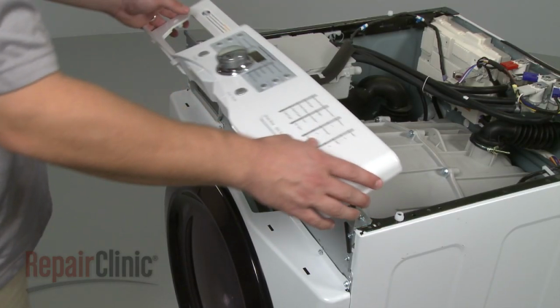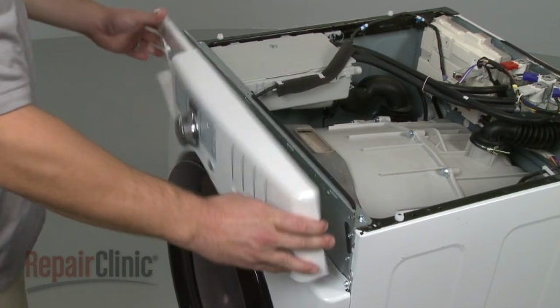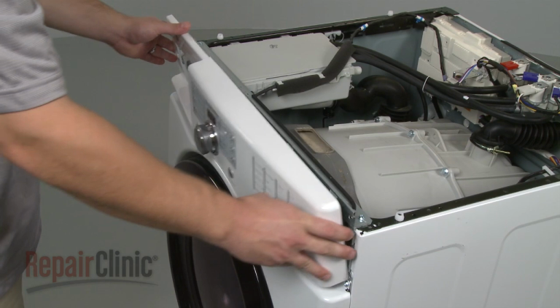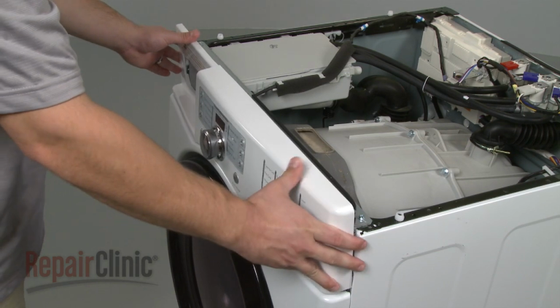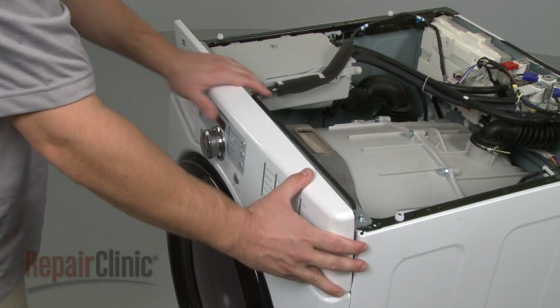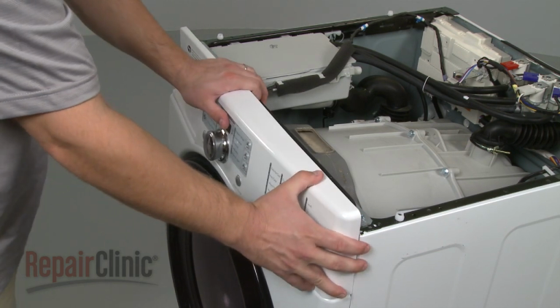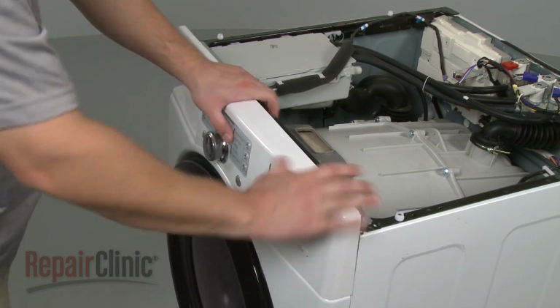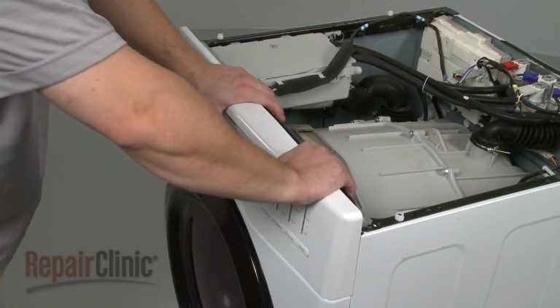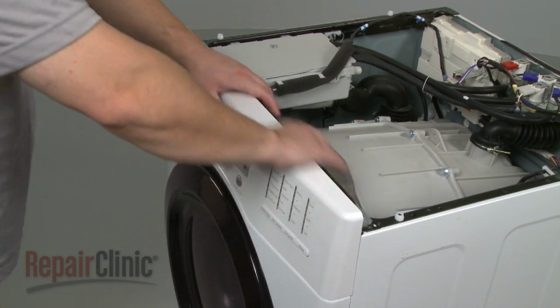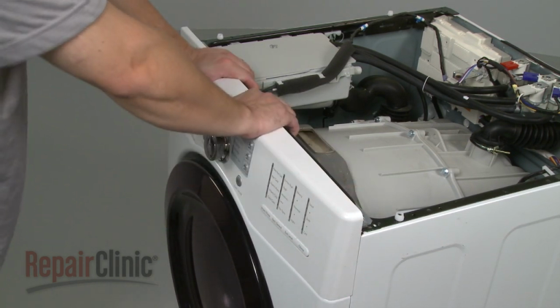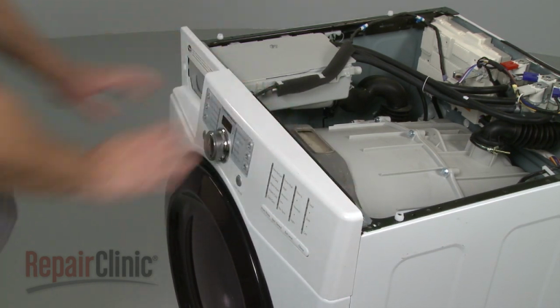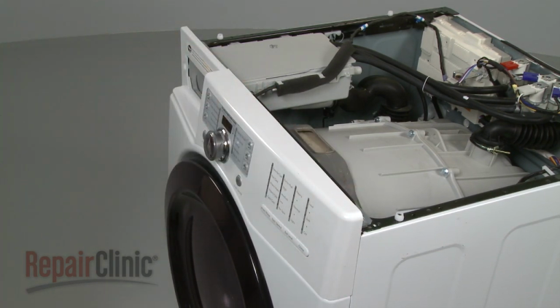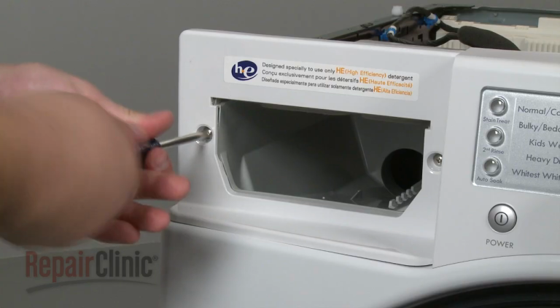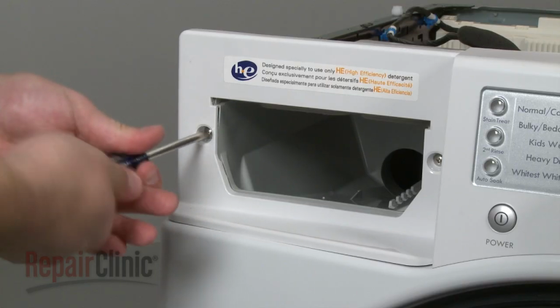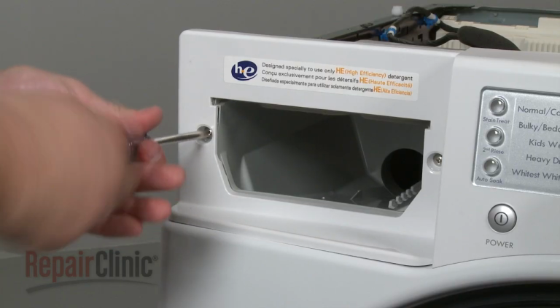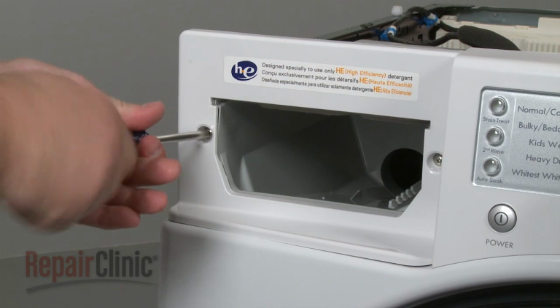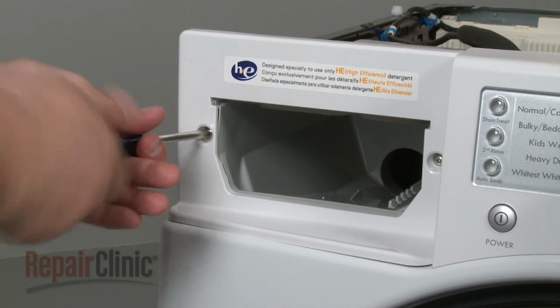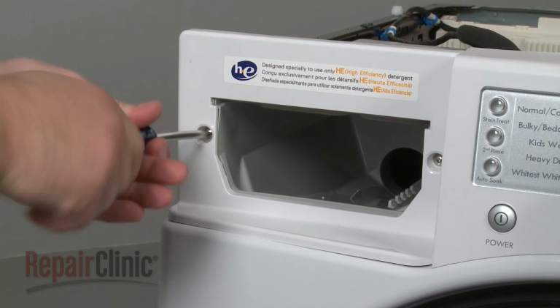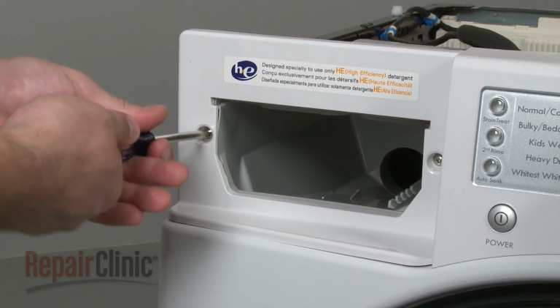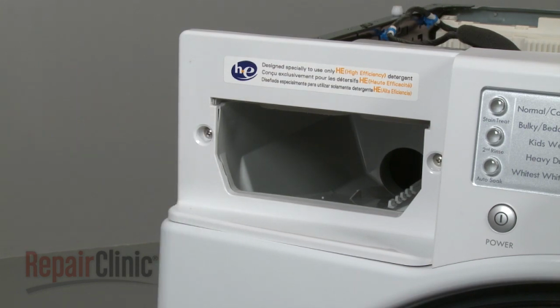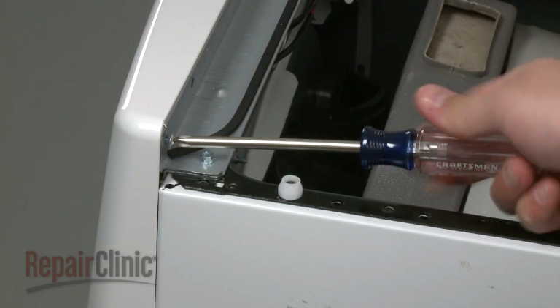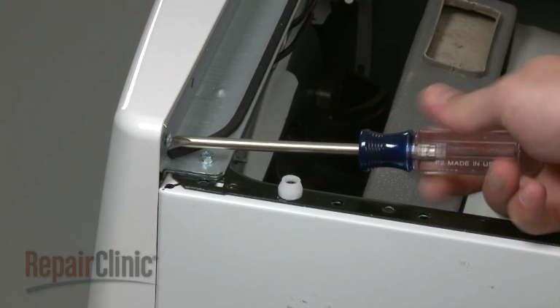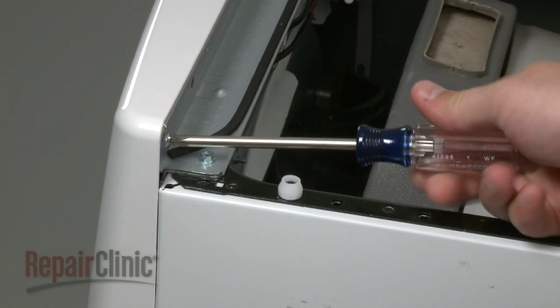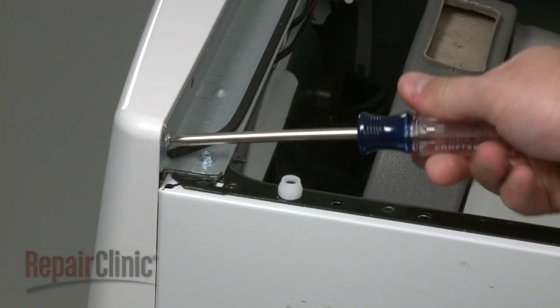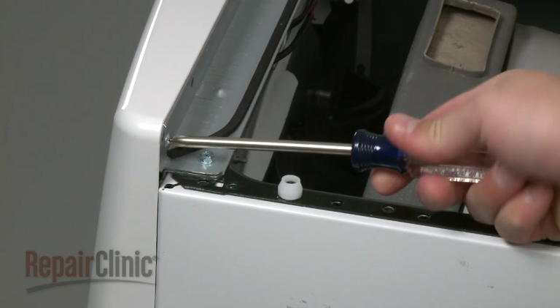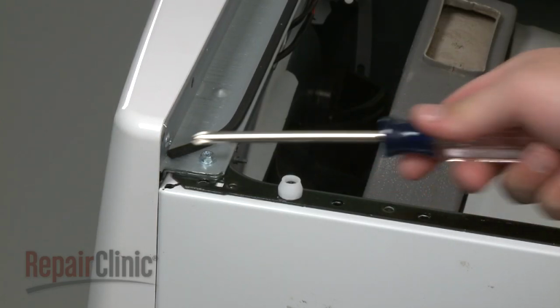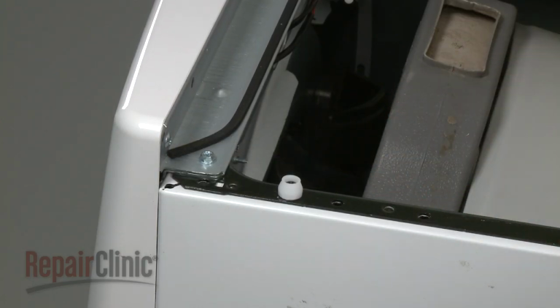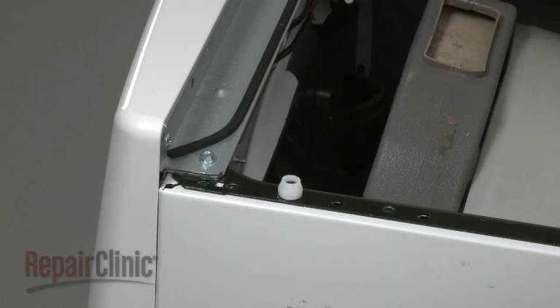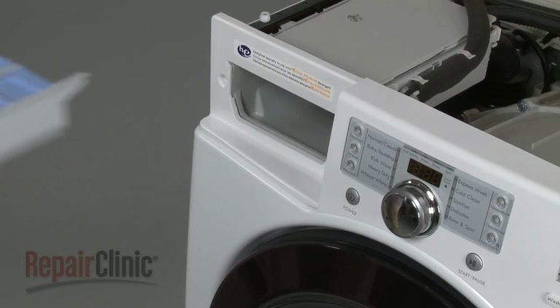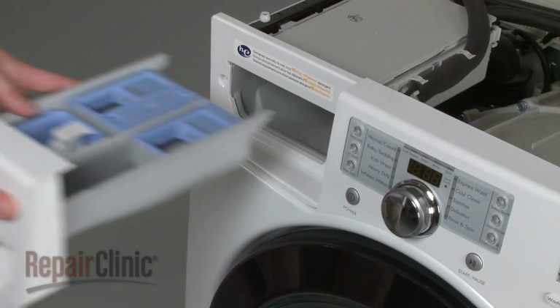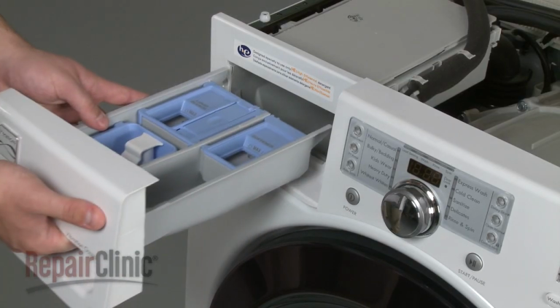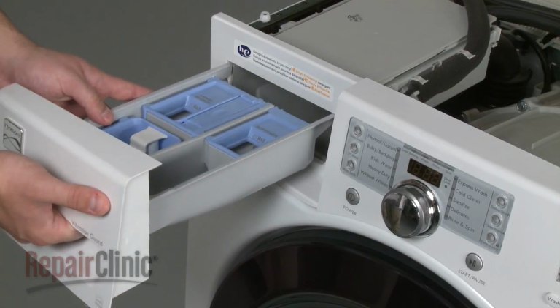Reposition the control panel and snap it into place. Reinstall the mounting screws in the front and in the back. Replace the dispenser drawer.